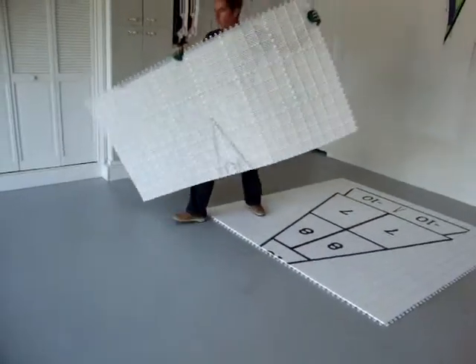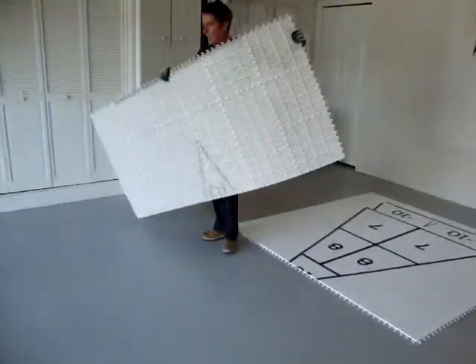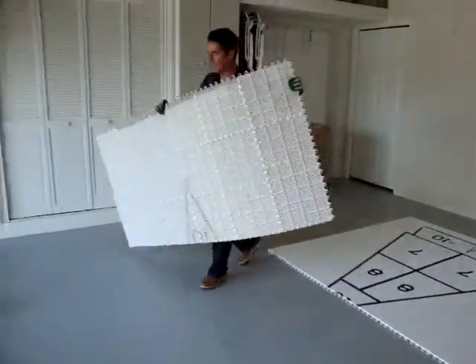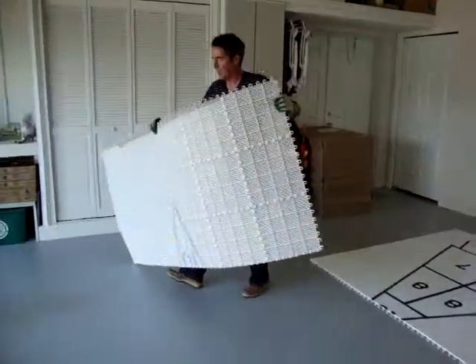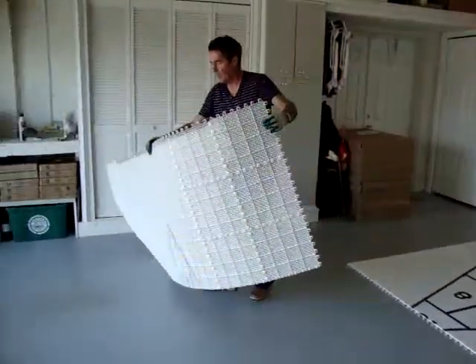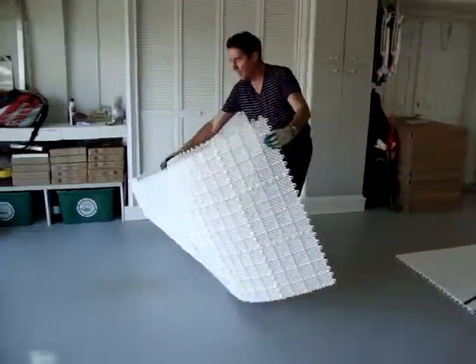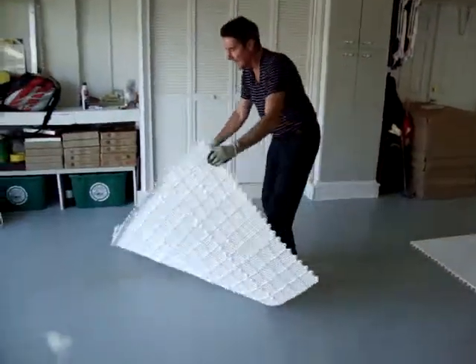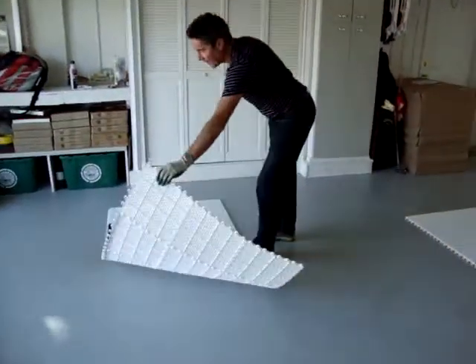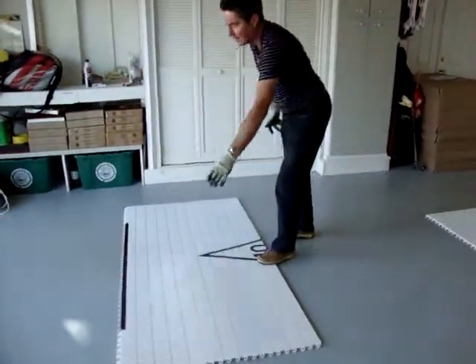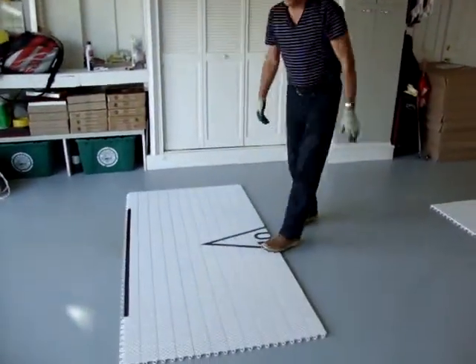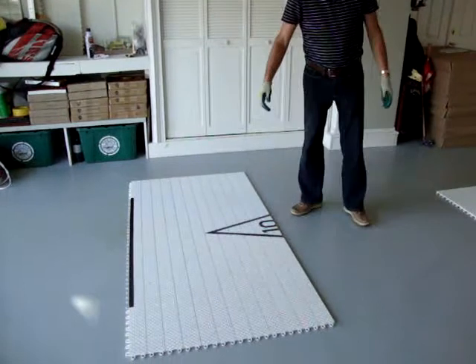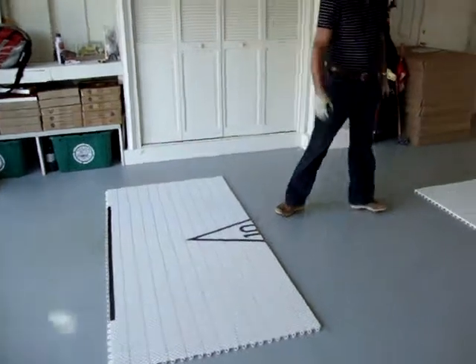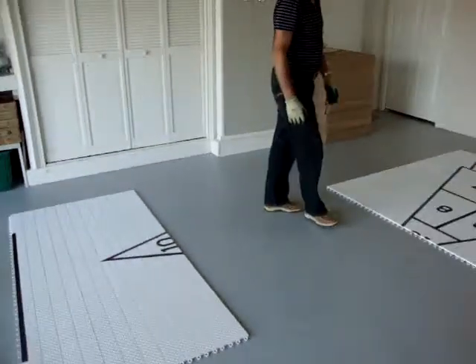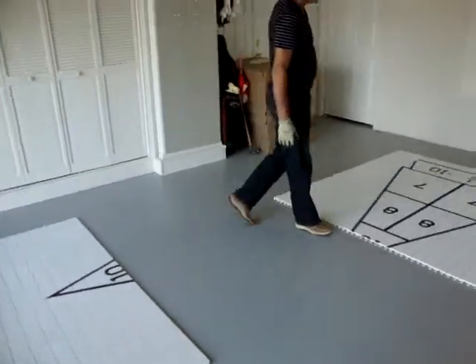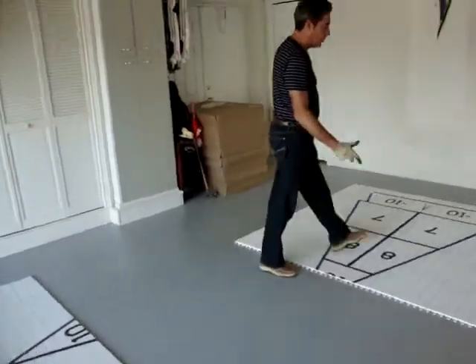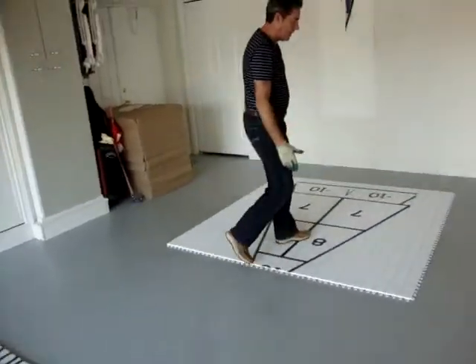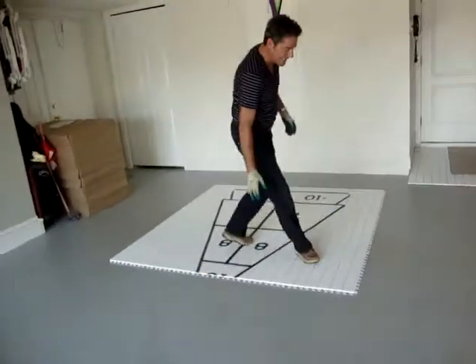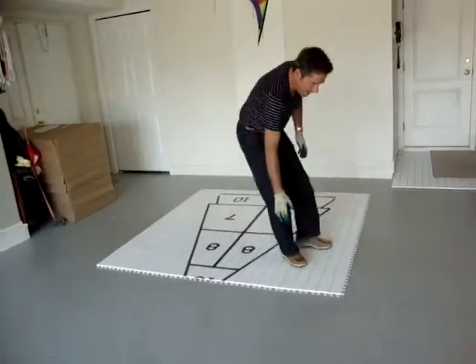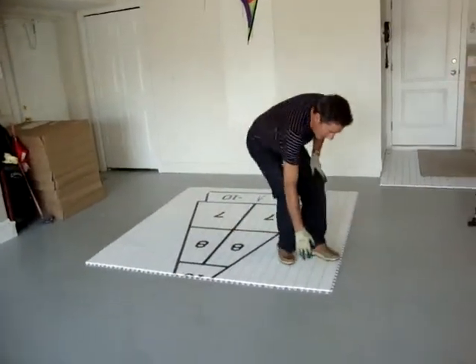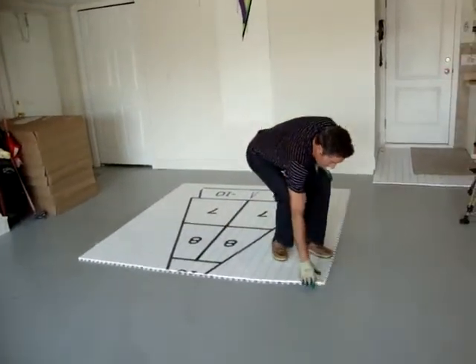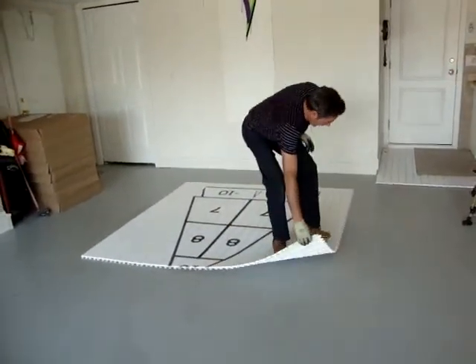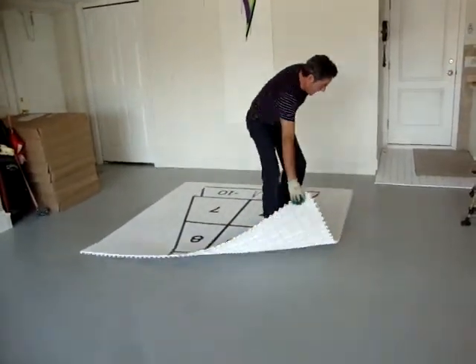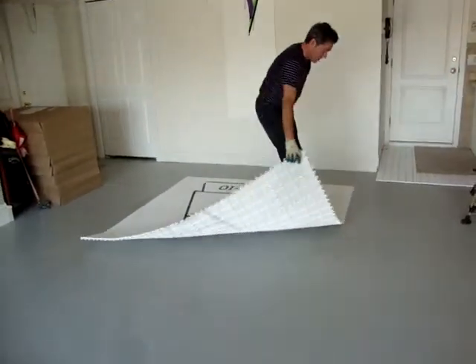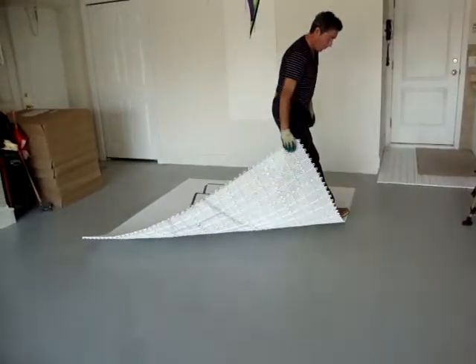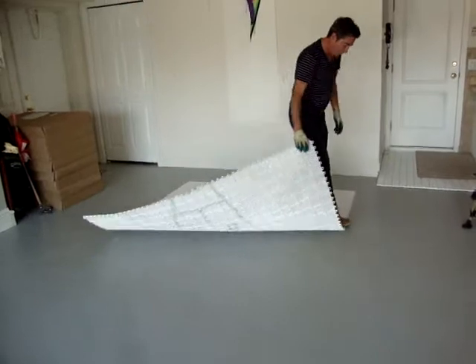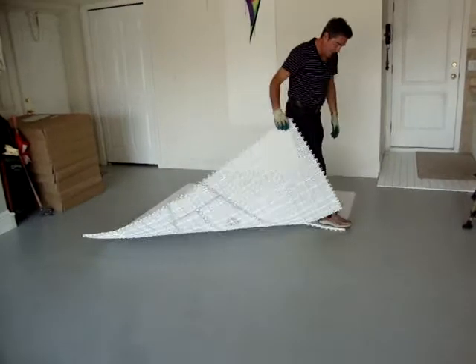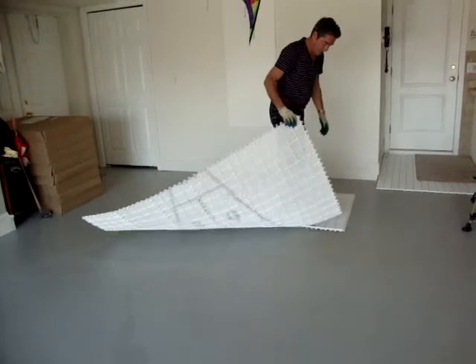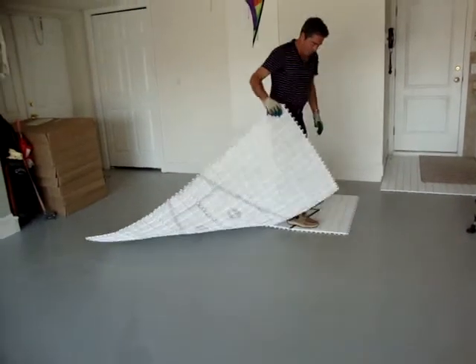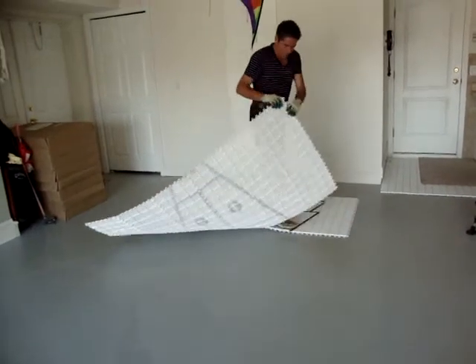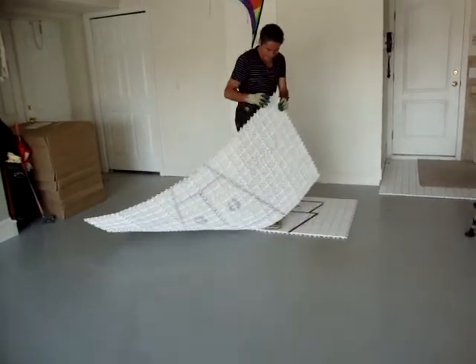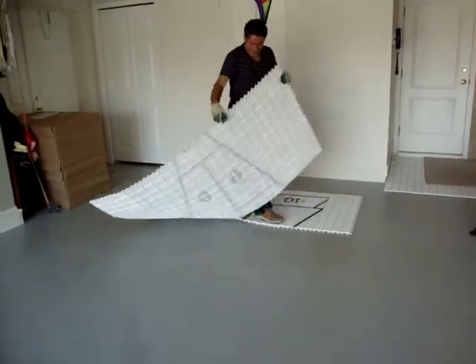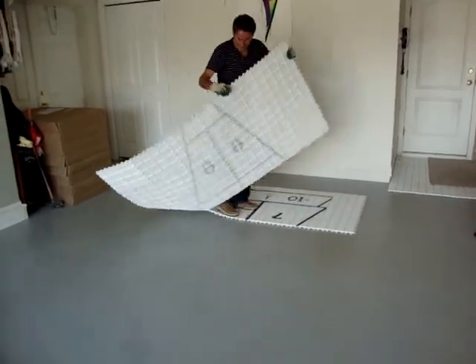Here's one piece, three feet by six feet. As you can see, it takes probably less than 30 seconds for one piece to disassemble.